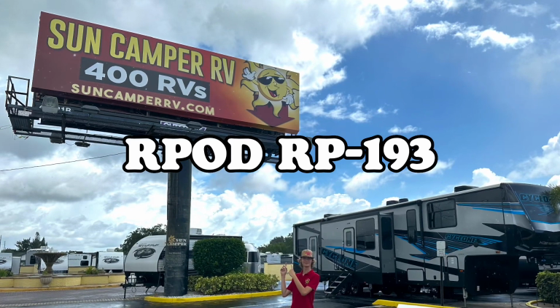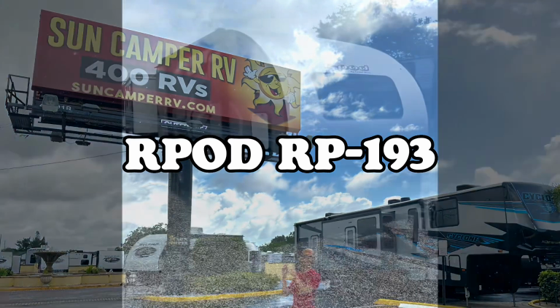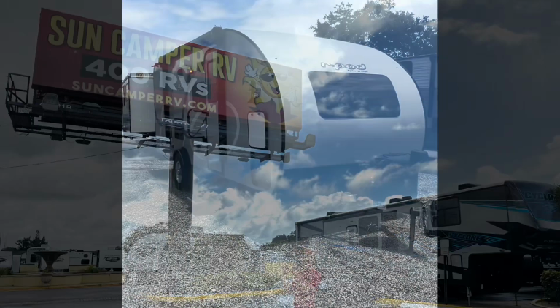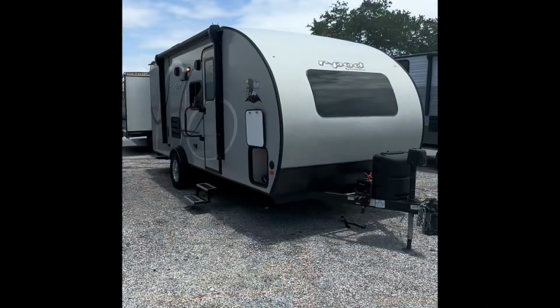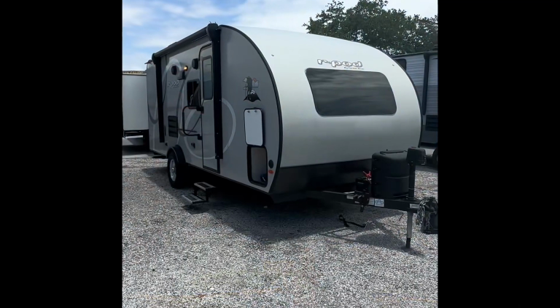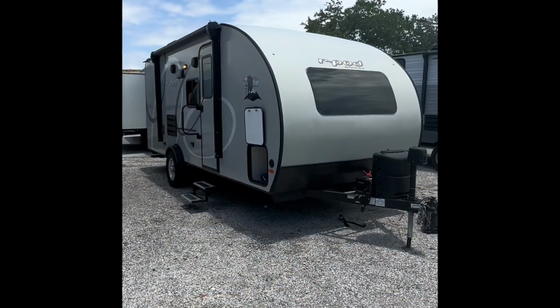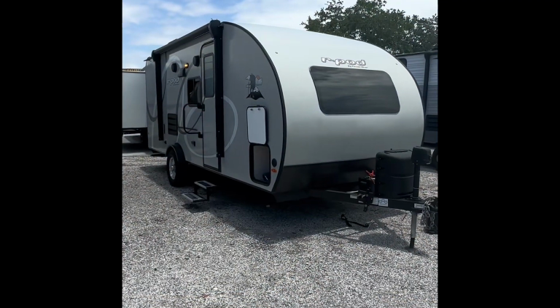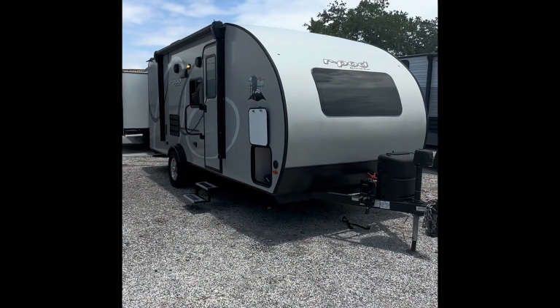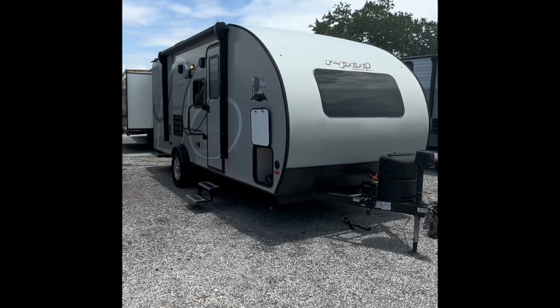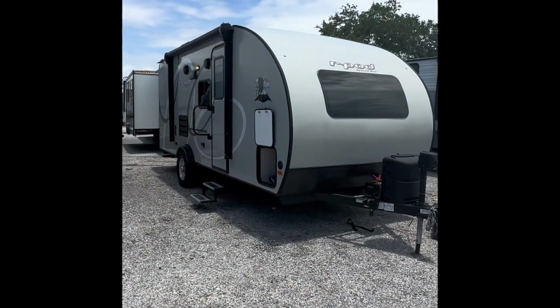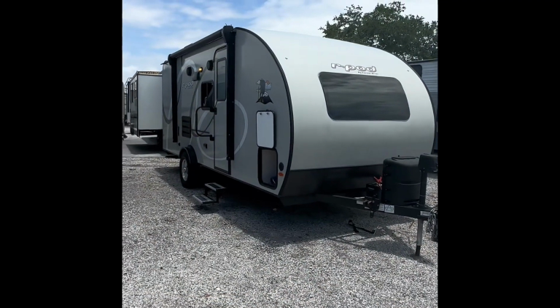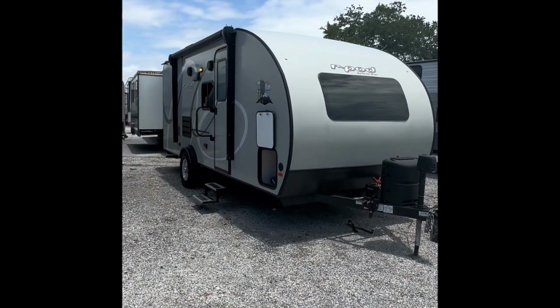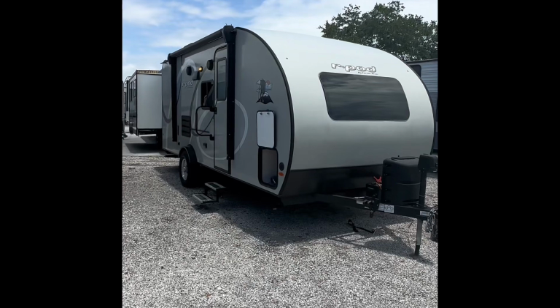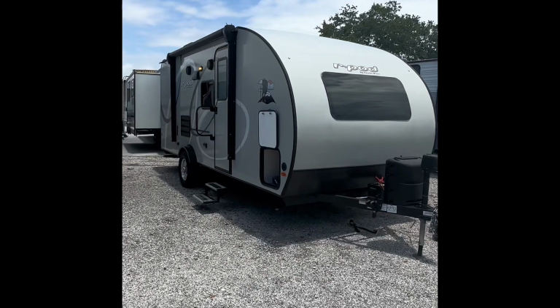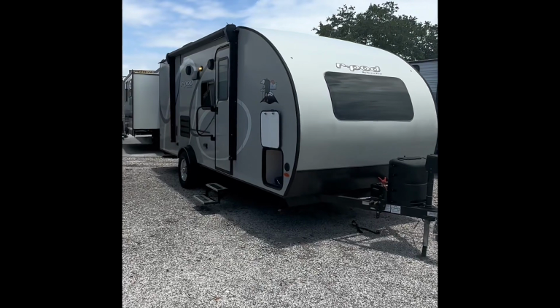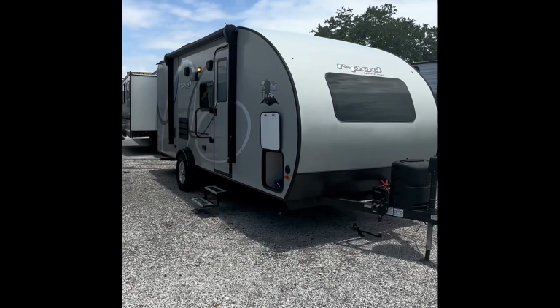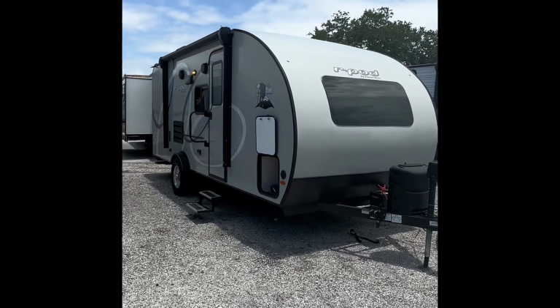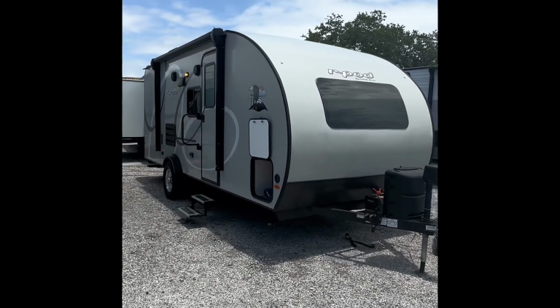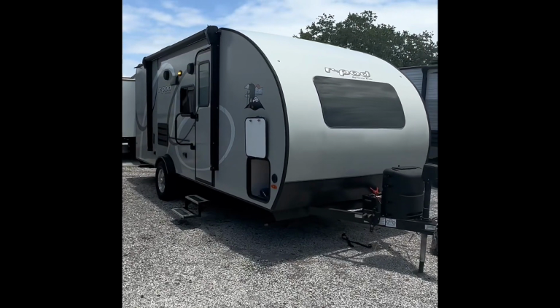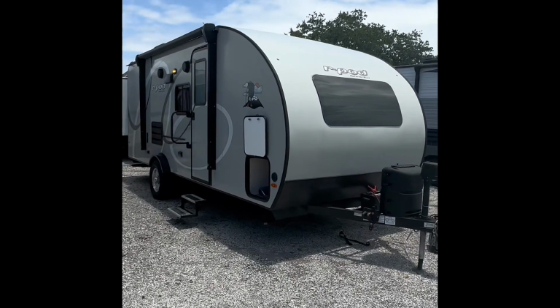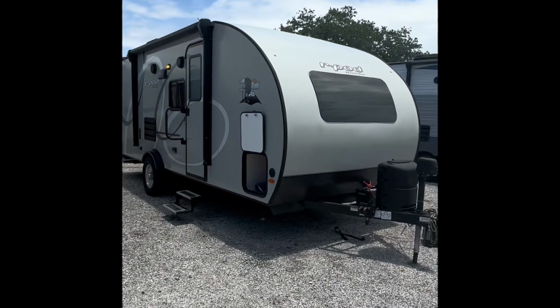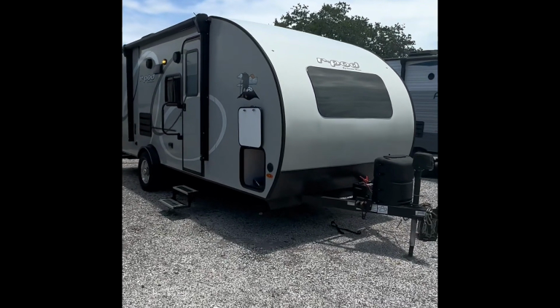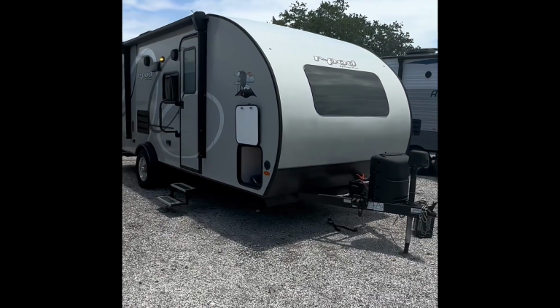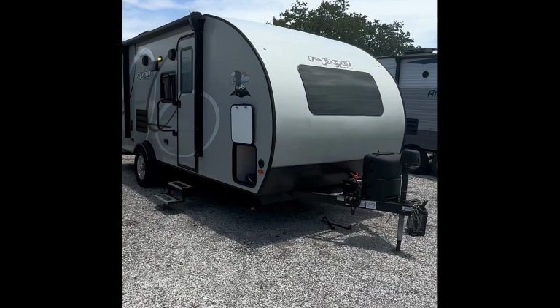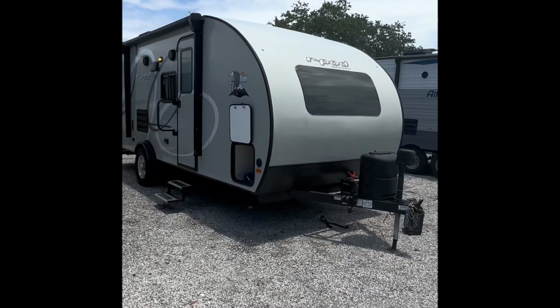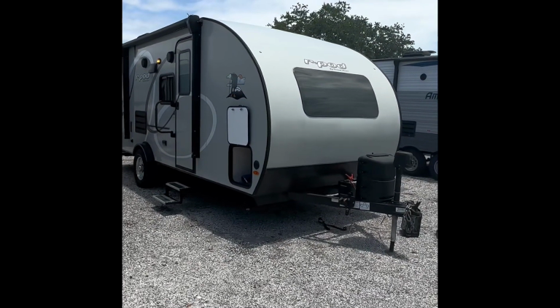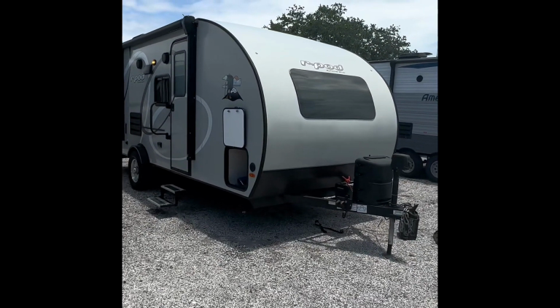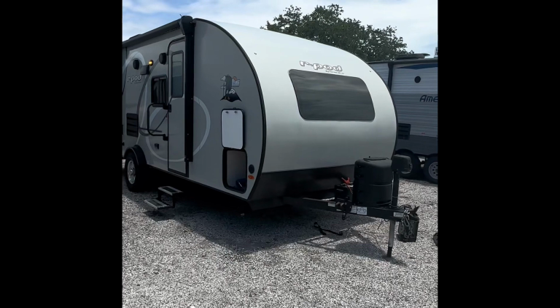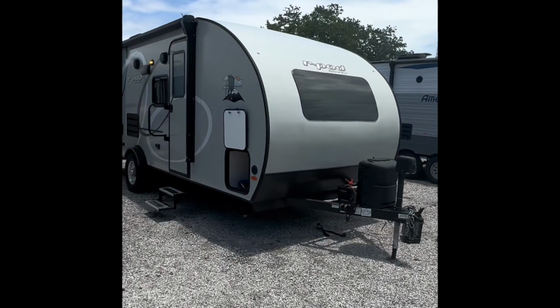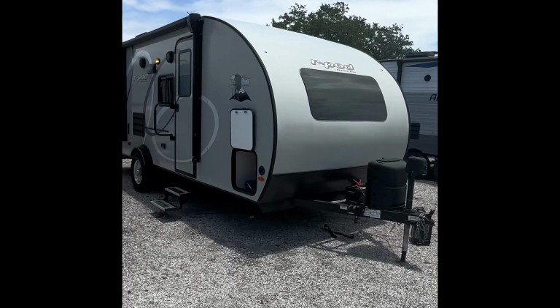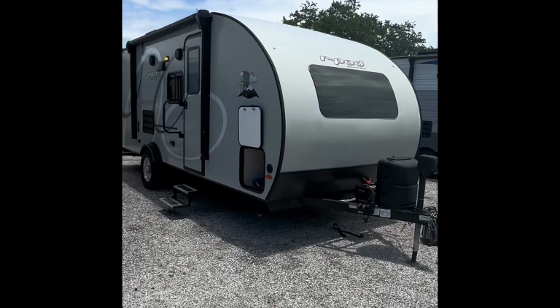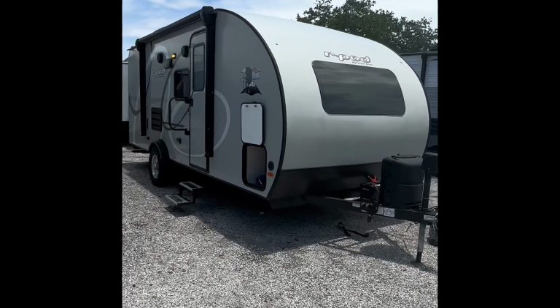Hello everybody, this is Aaron with Sun Camper Liquidators and today I'll be showing you guys the R-Pod RP193 by Forest River. Let's just get into it.